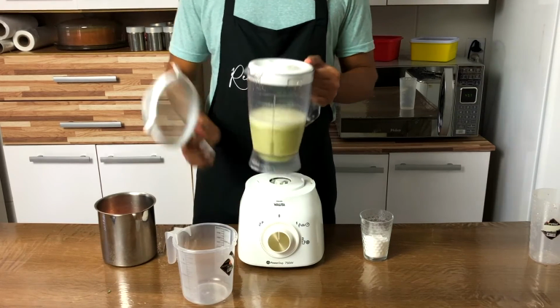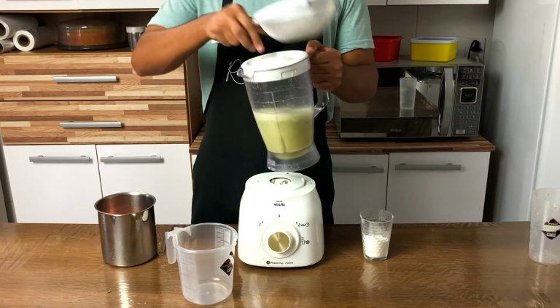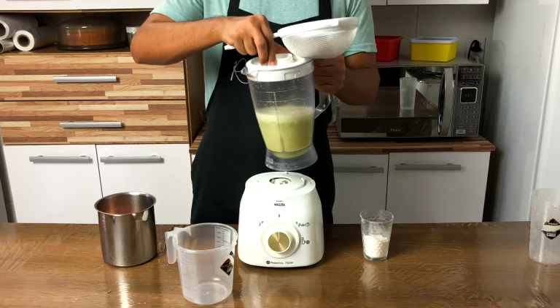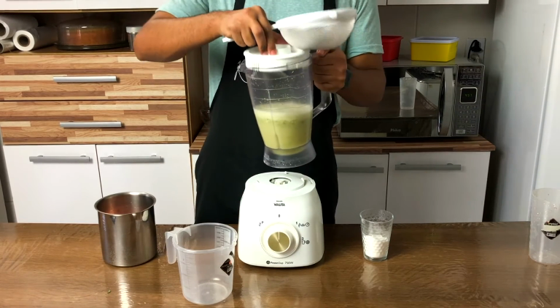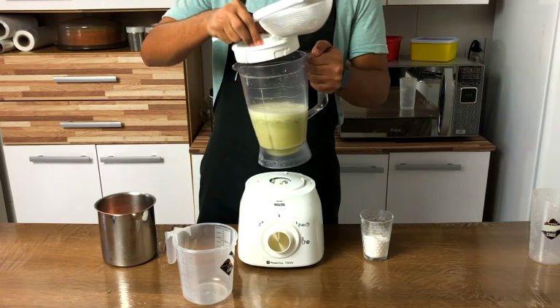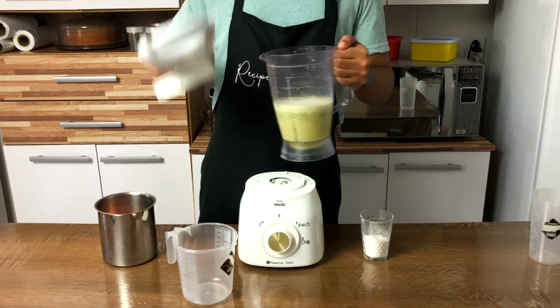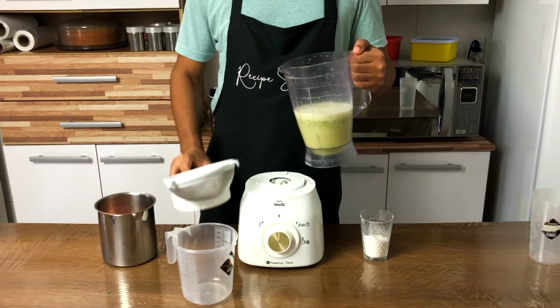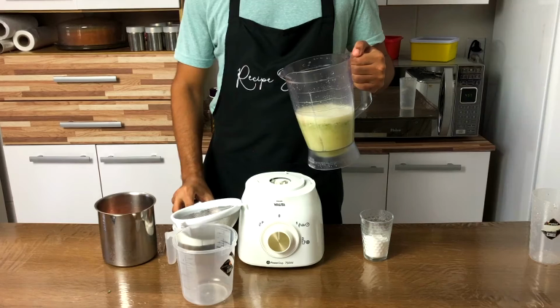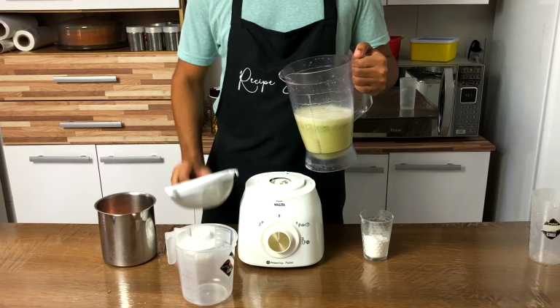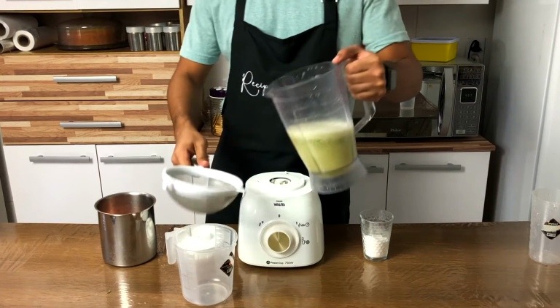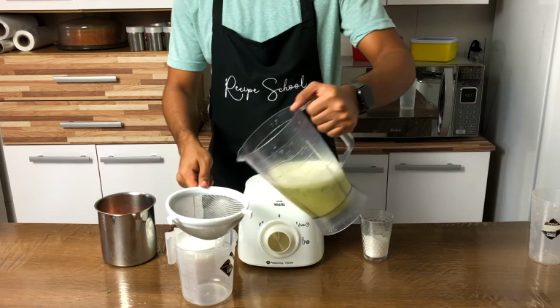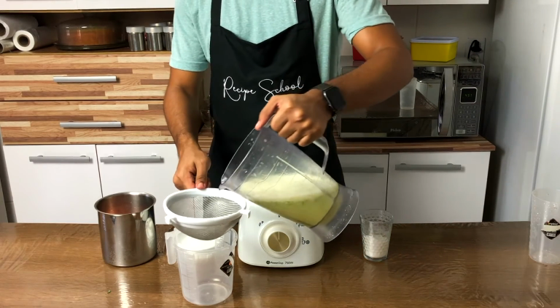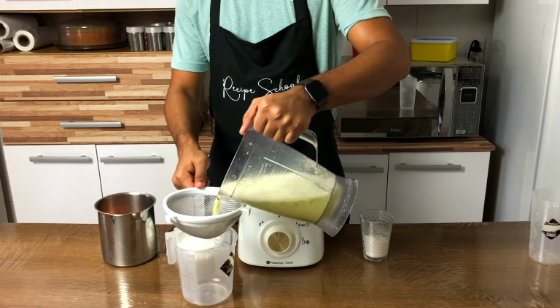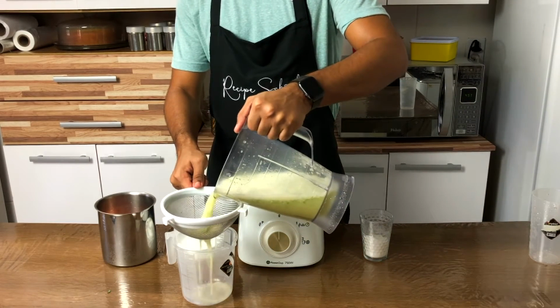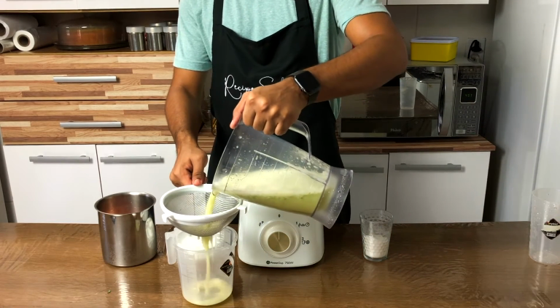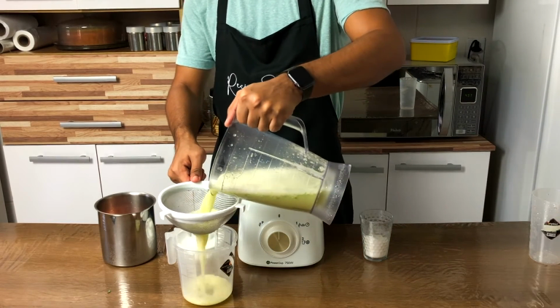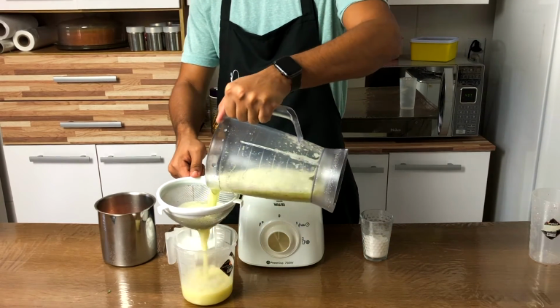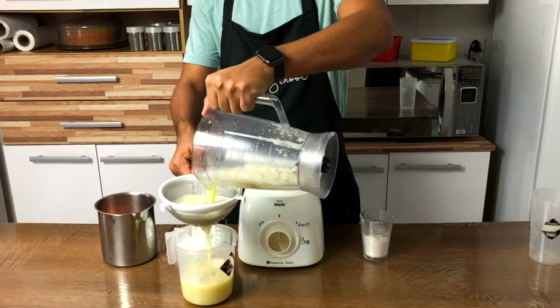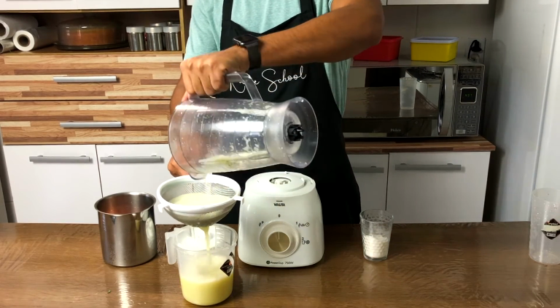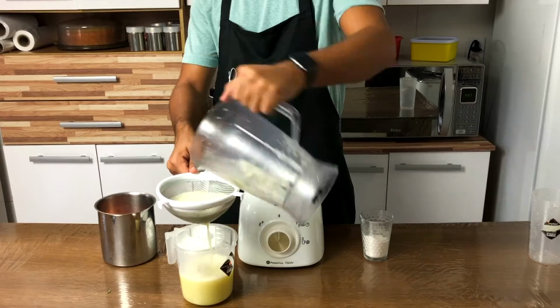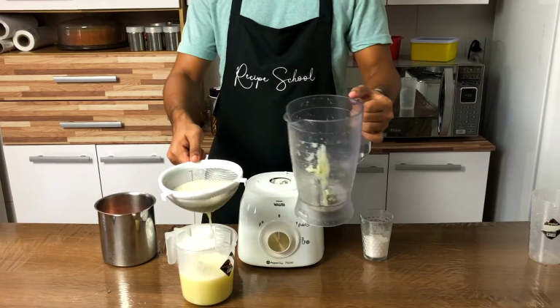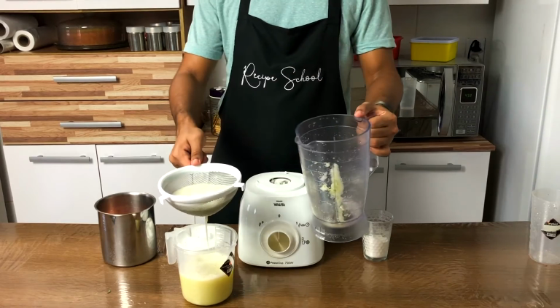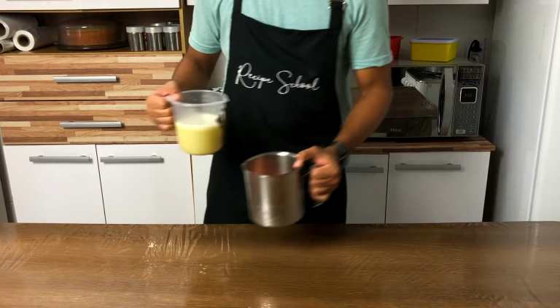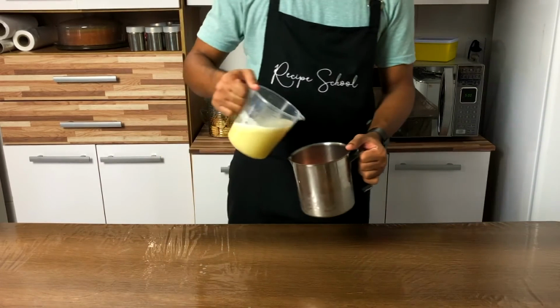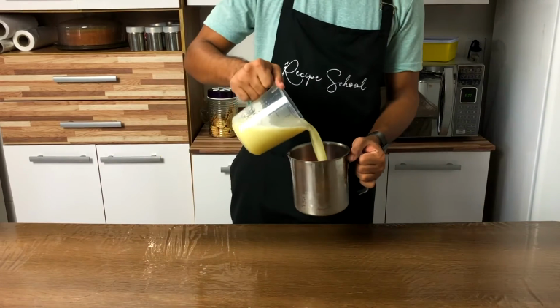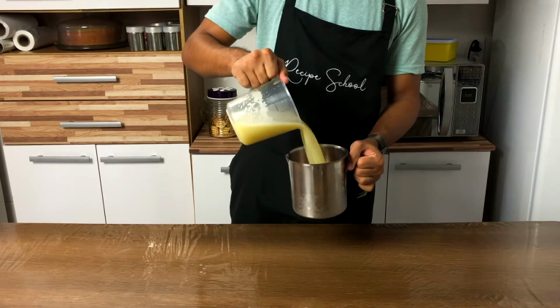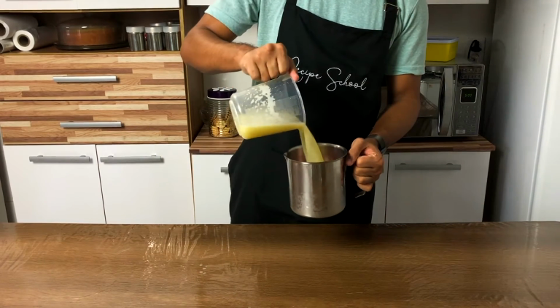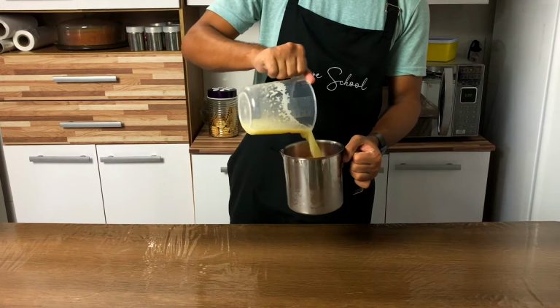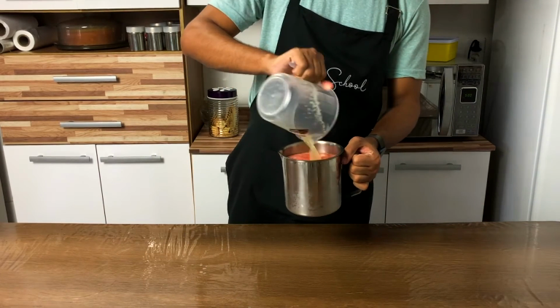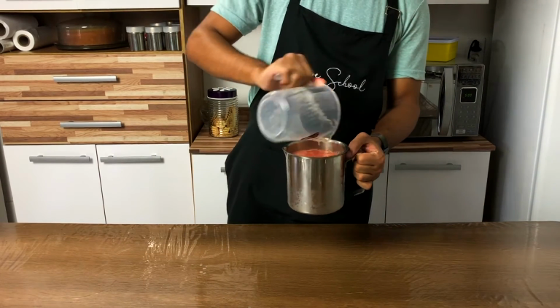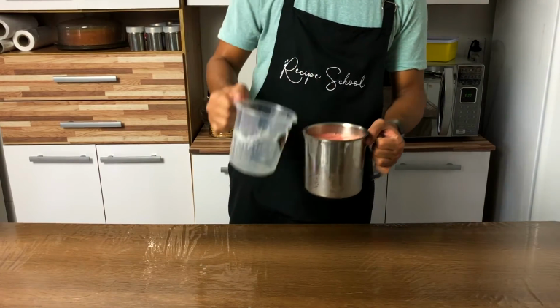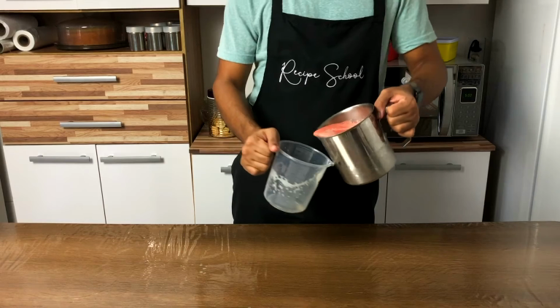When done, strain the lemon juice. Then mix the lemonade with the strawberry juice.